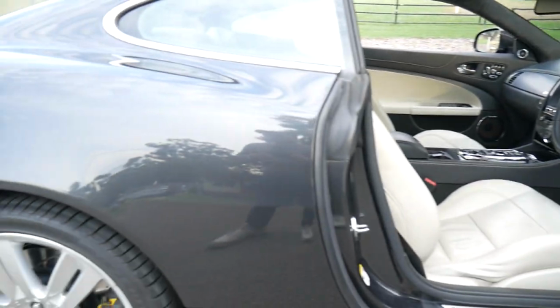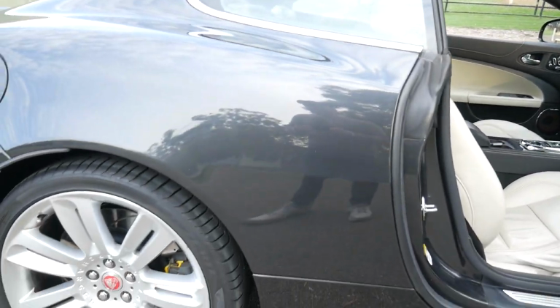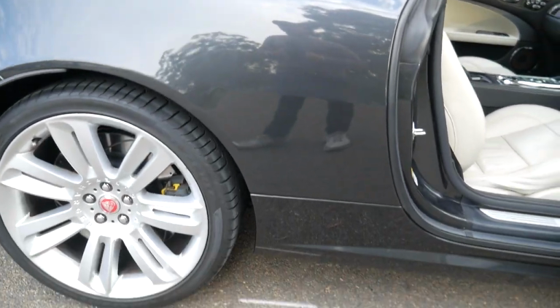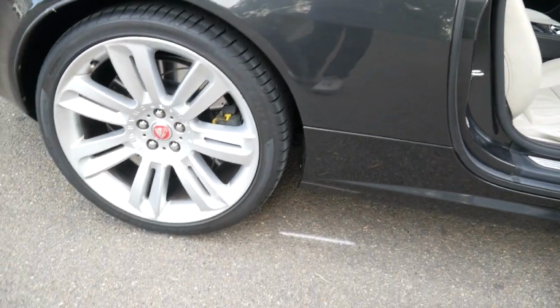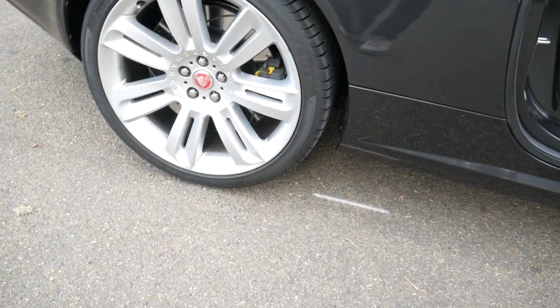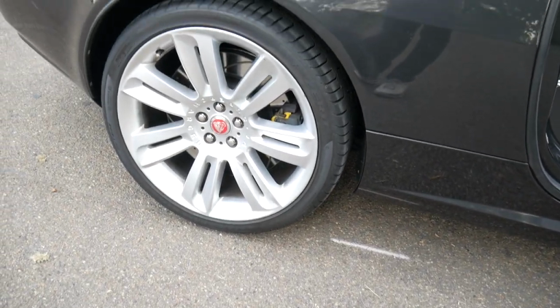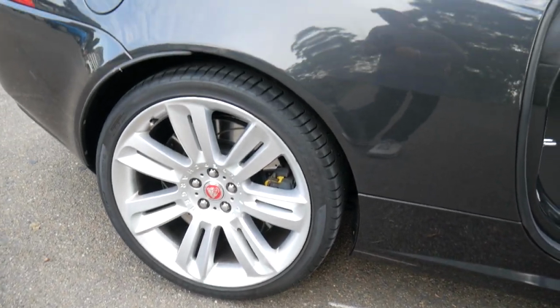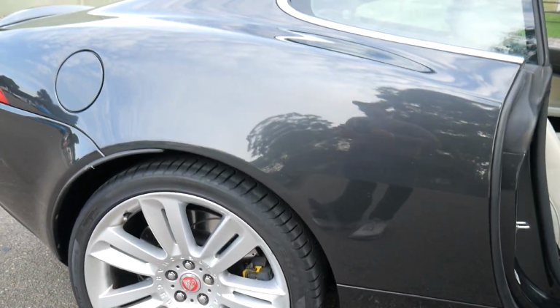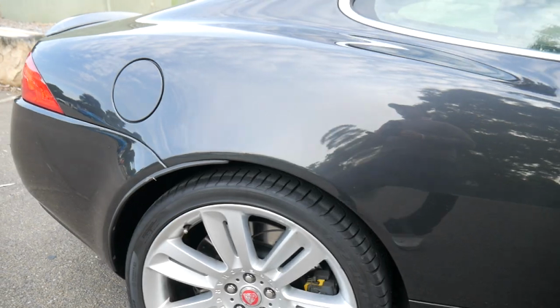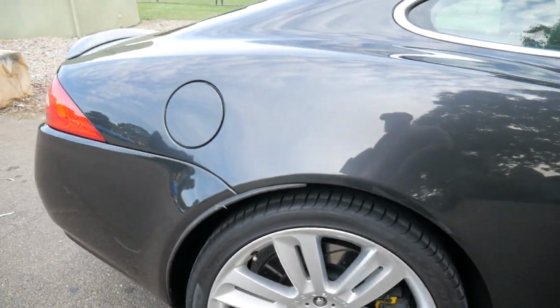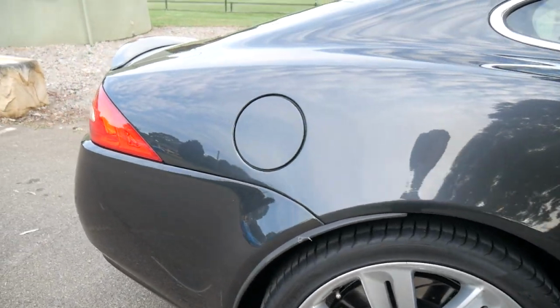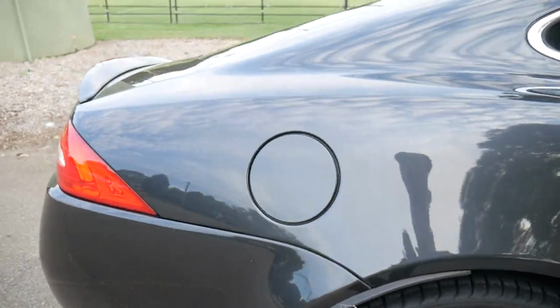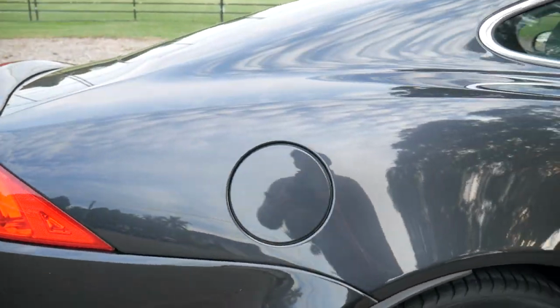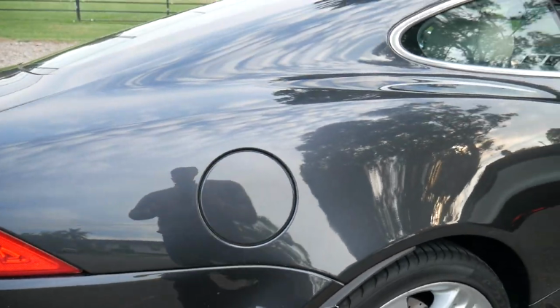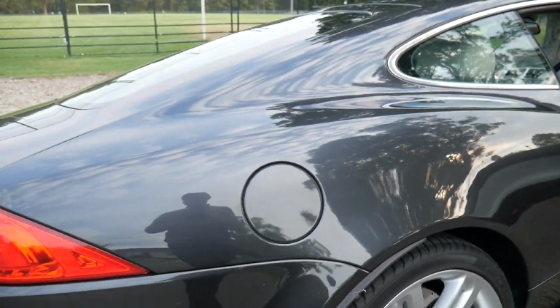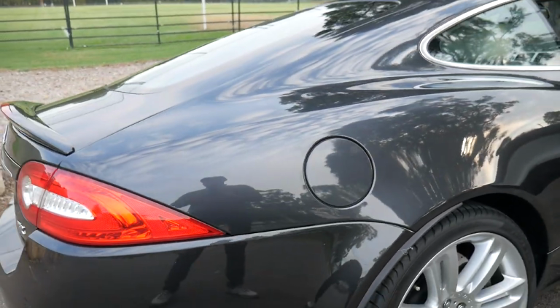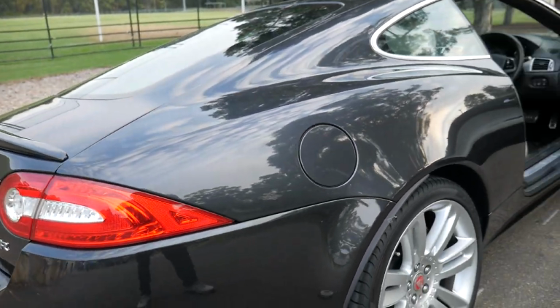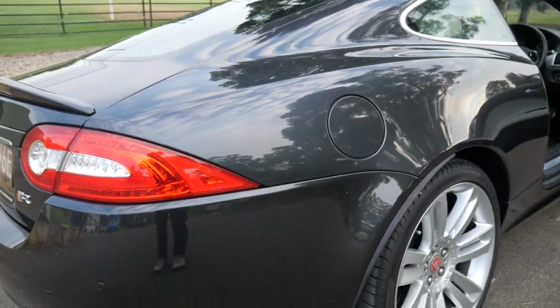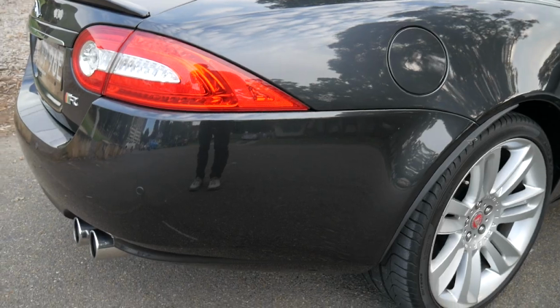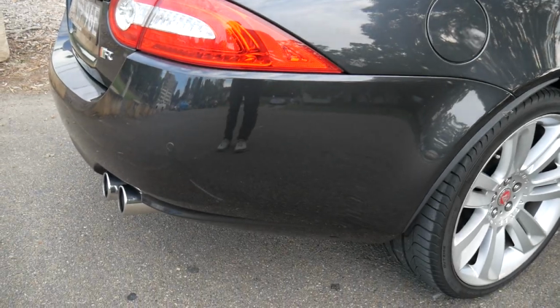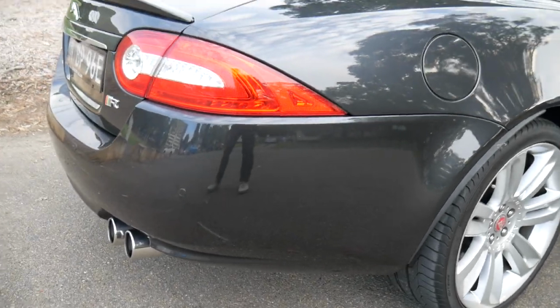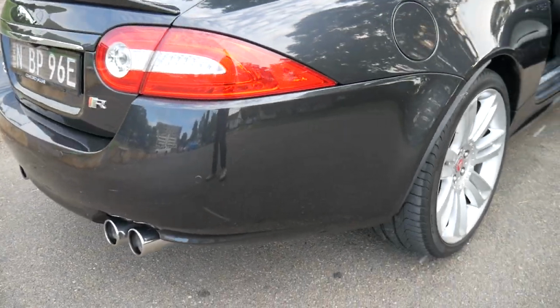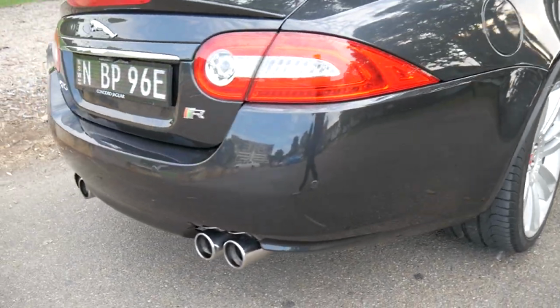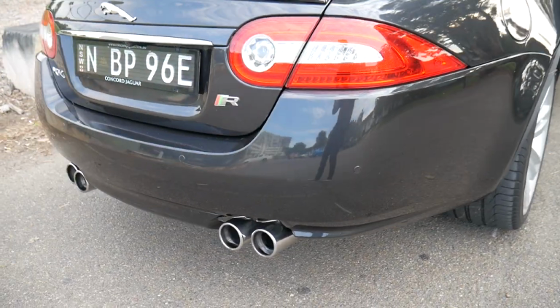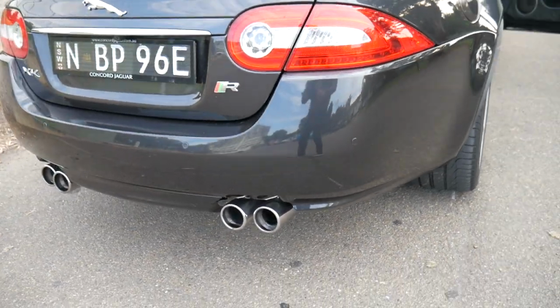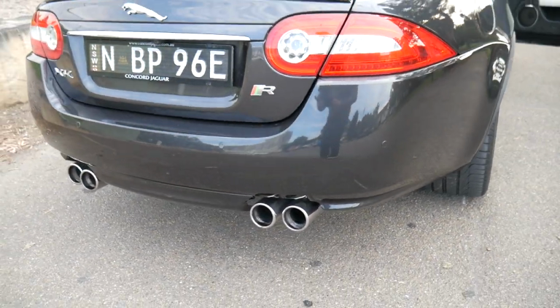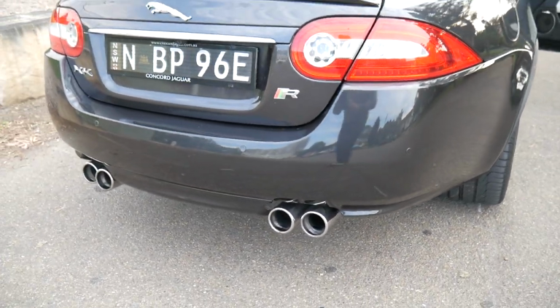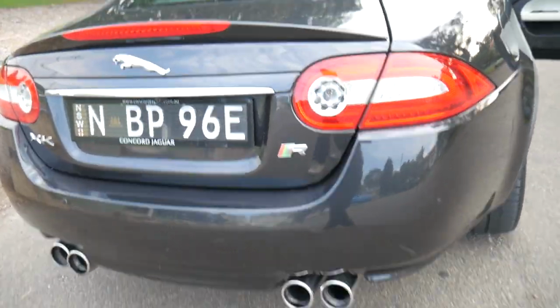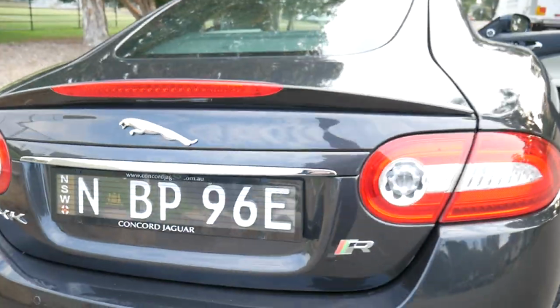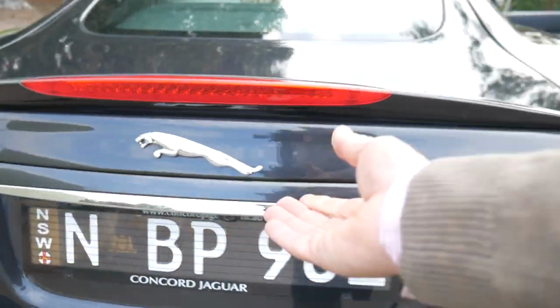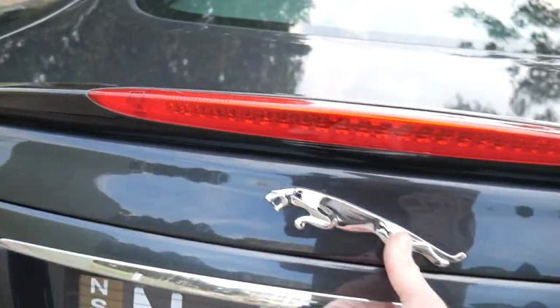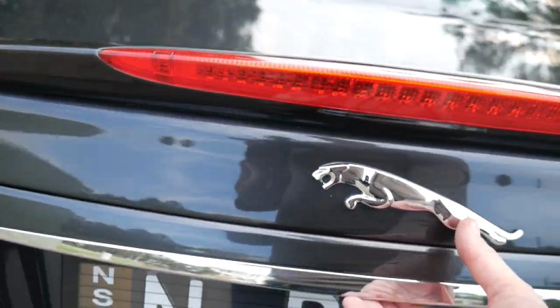The only thing you would notice on this car is a couple of tiny wheel edge marks. But it is a MY14, built in England in 2013. Four exhaust pipes. Immaculate condition, well looked after.